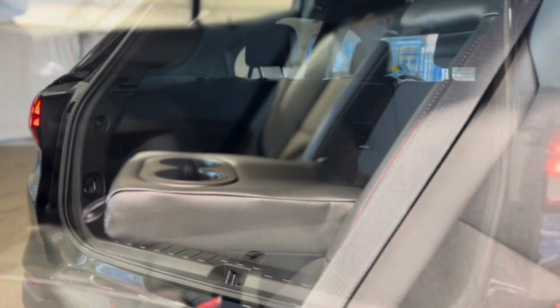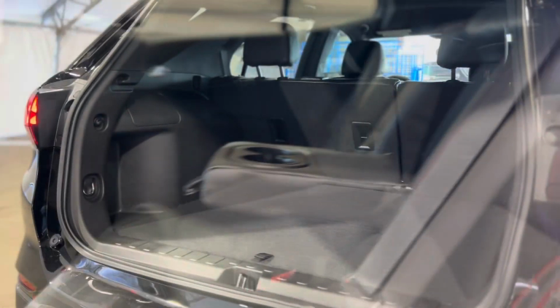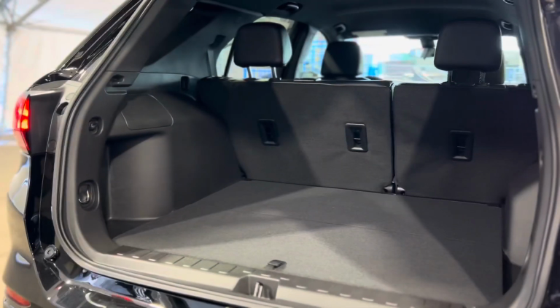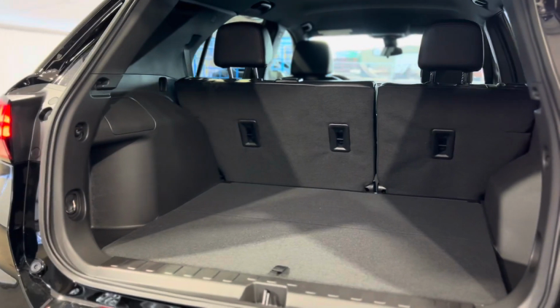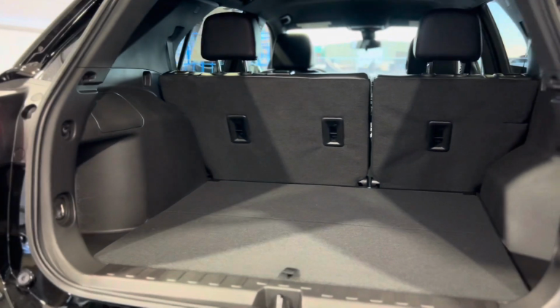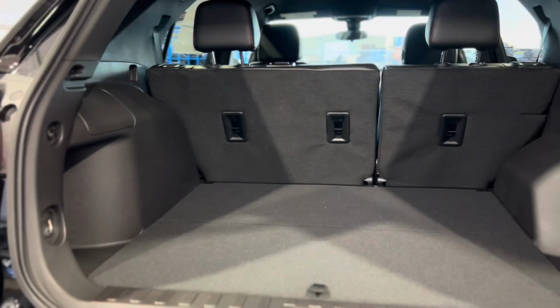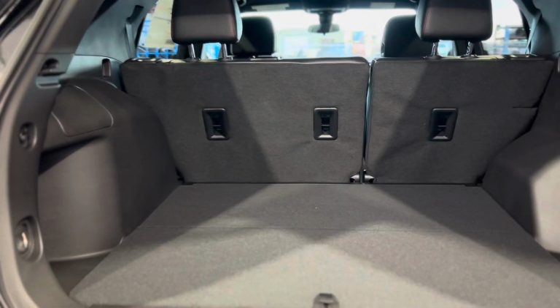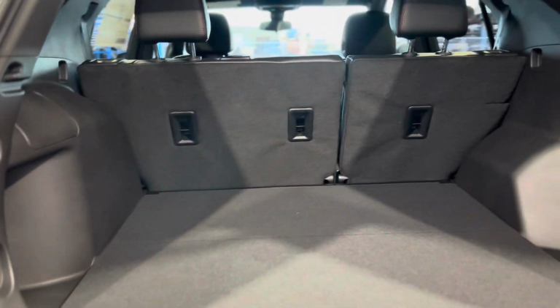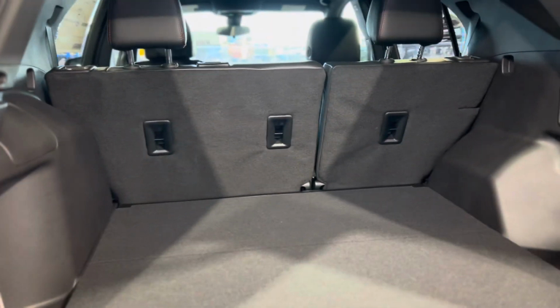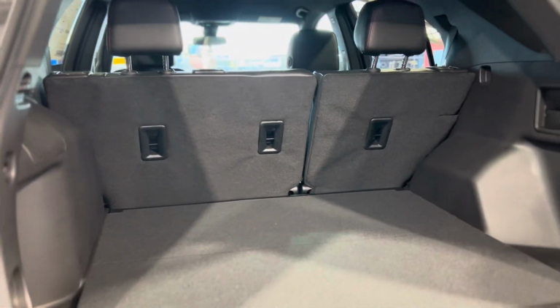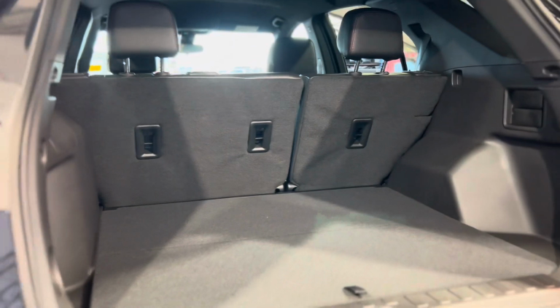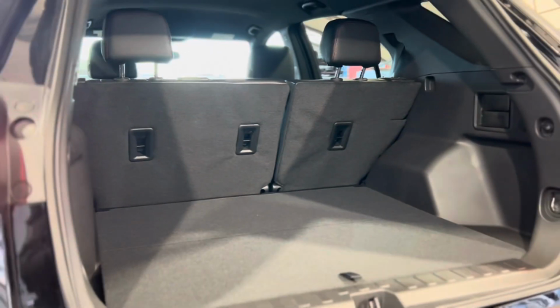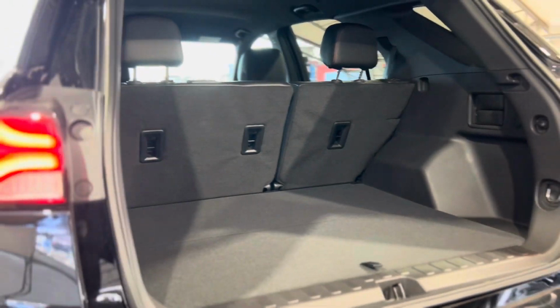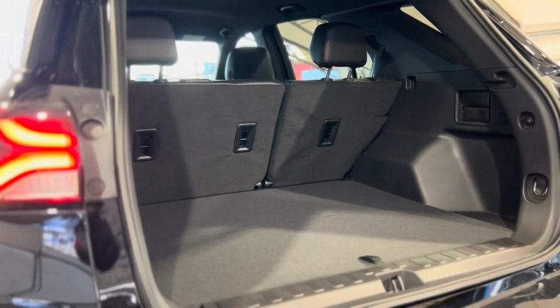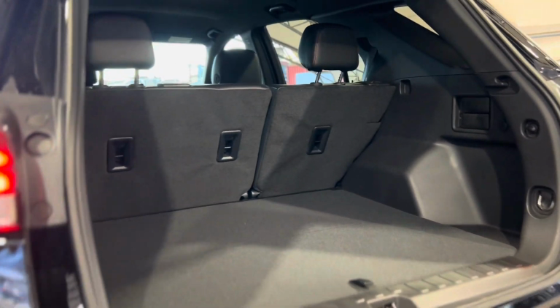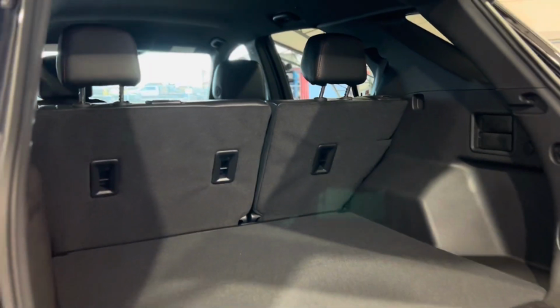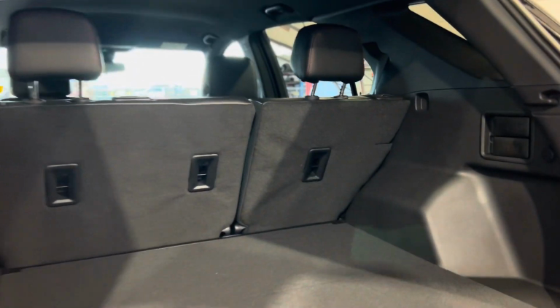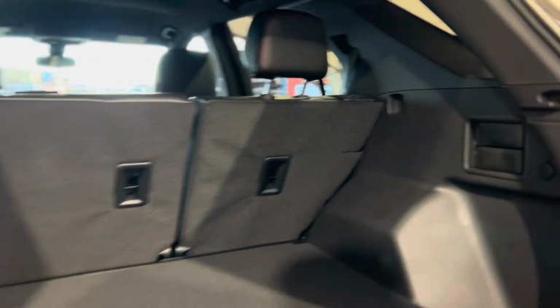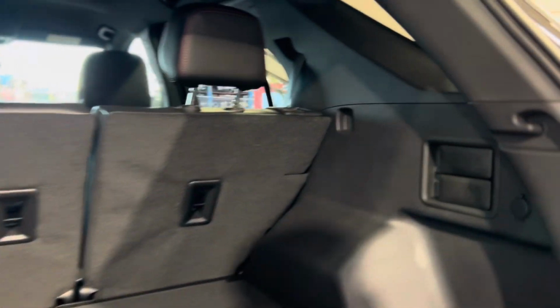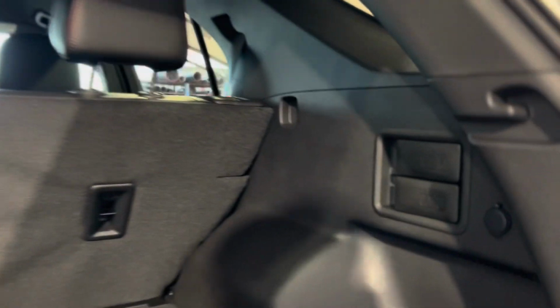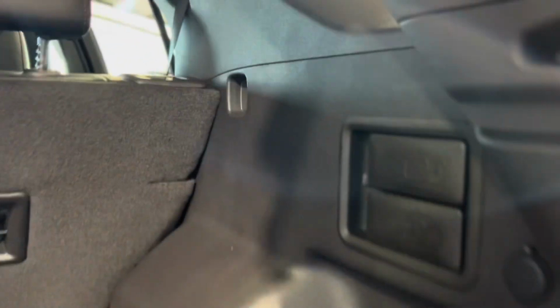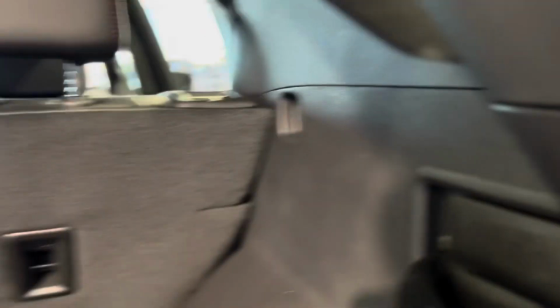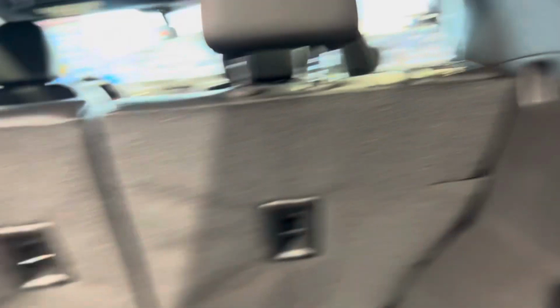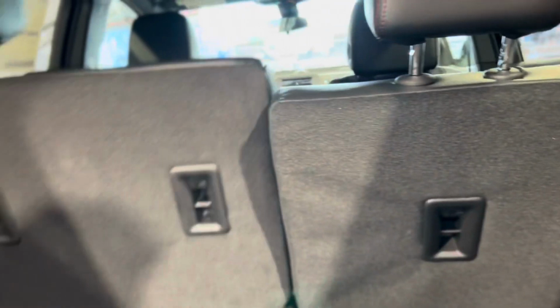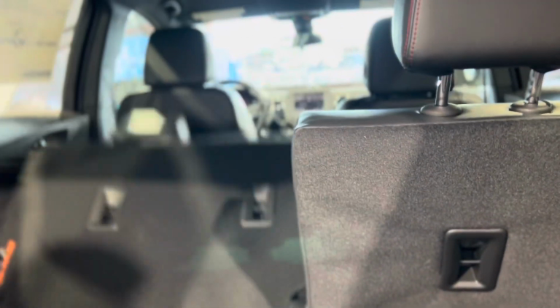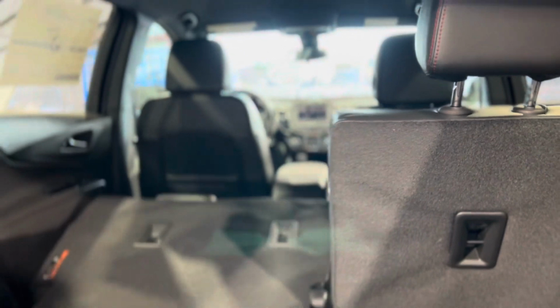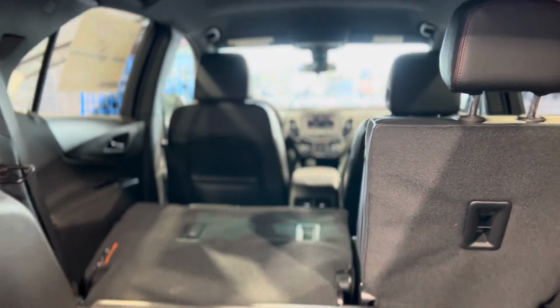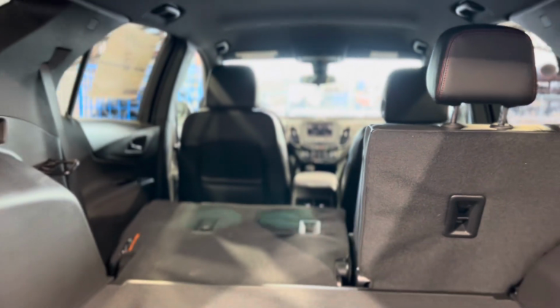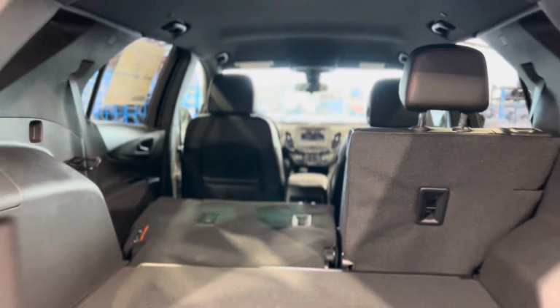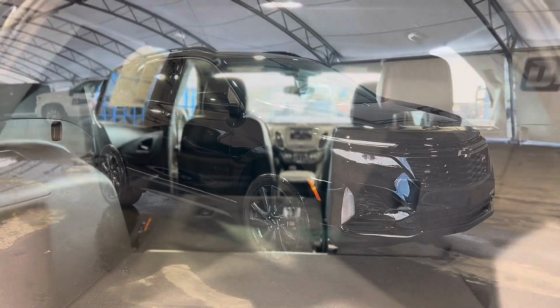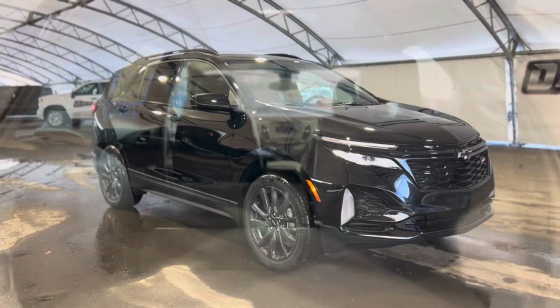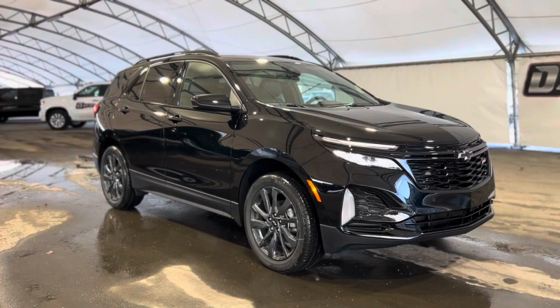Stepping into the very back reveals the trunk area, and as you can see it's super spacious. You can also pull these levers here to the right, bringing these rear seats down and doubling your space. That's pretty much it.